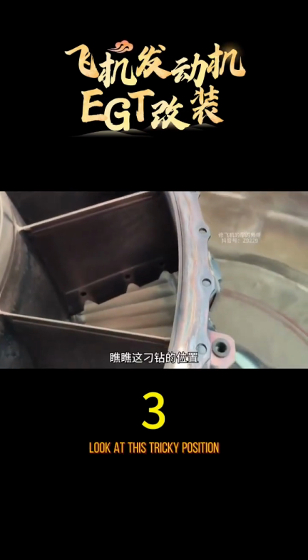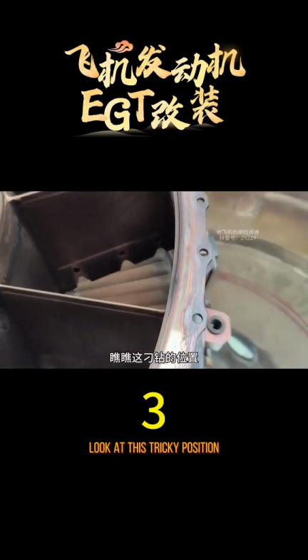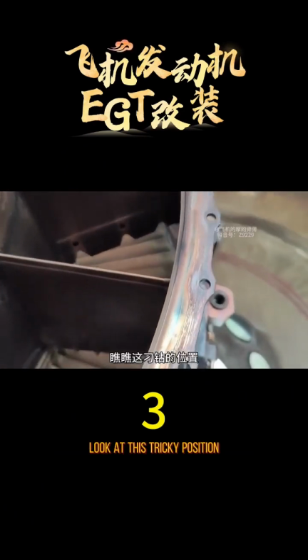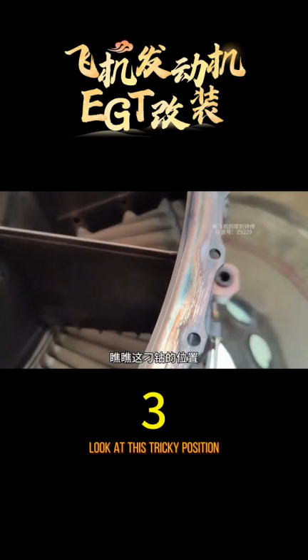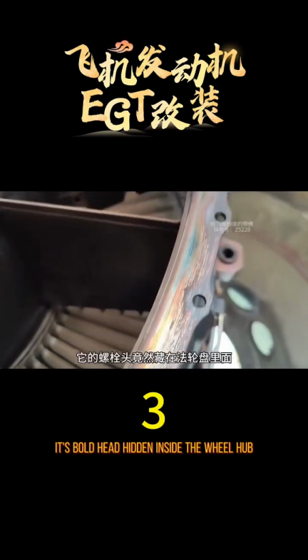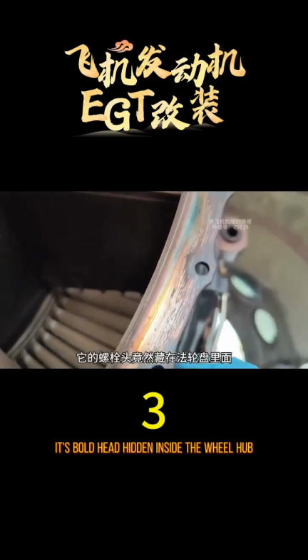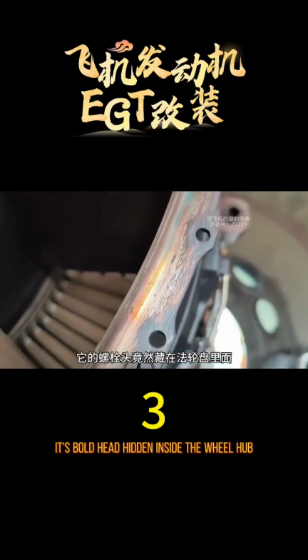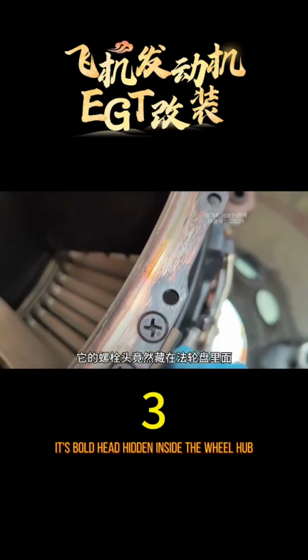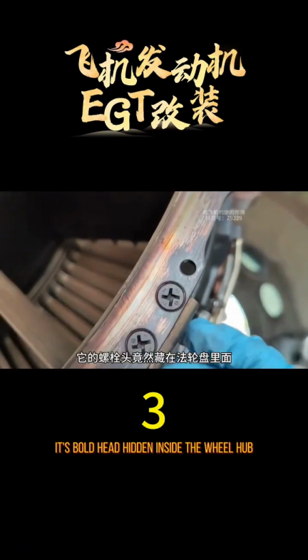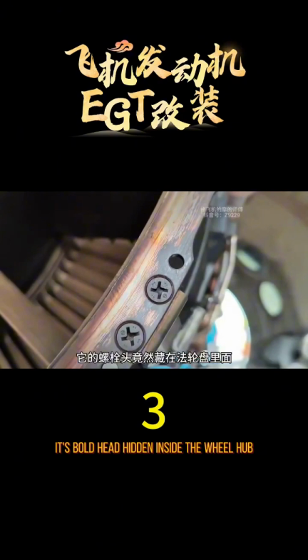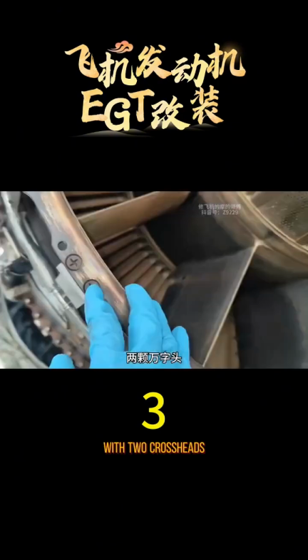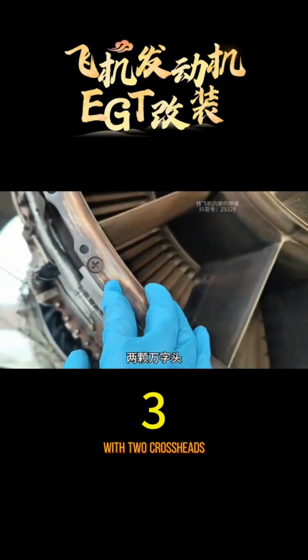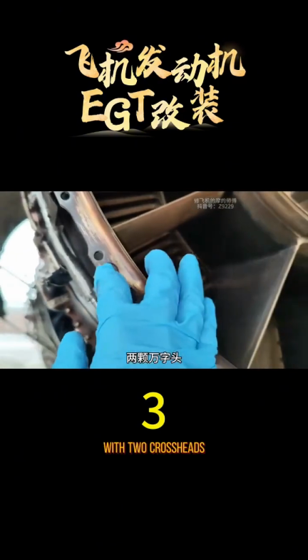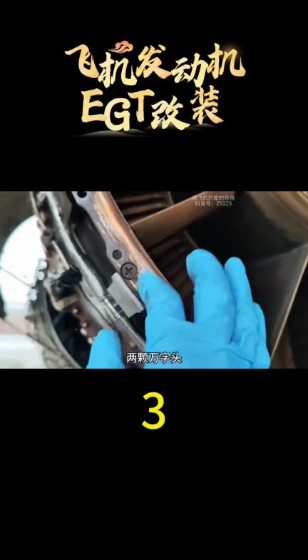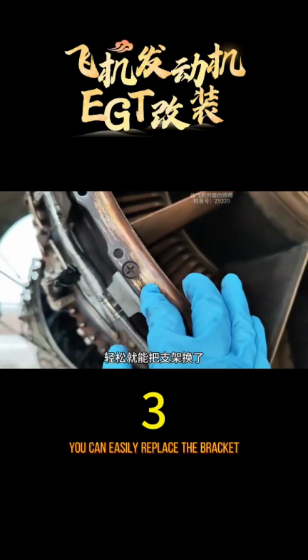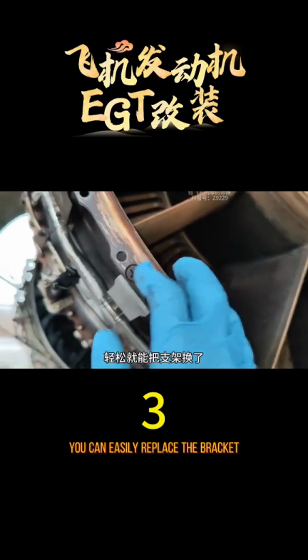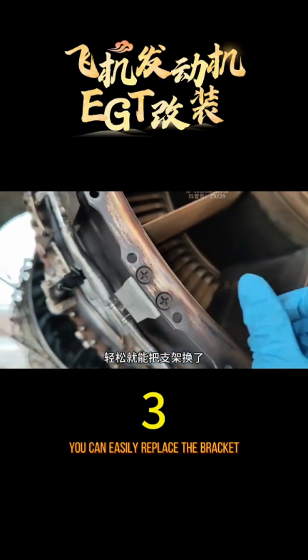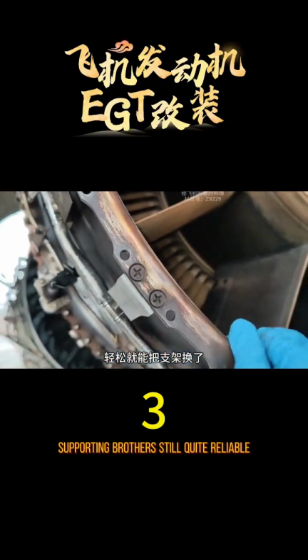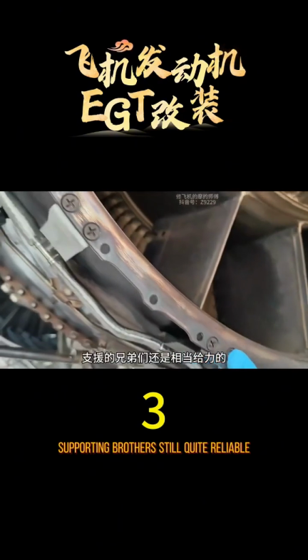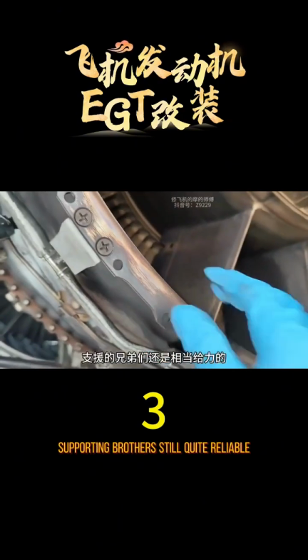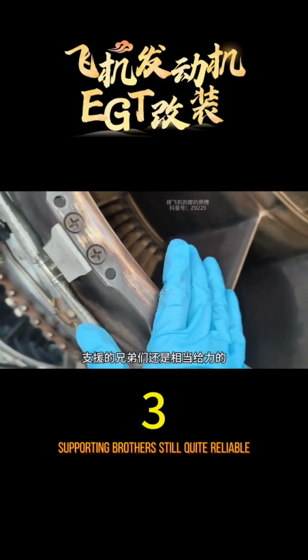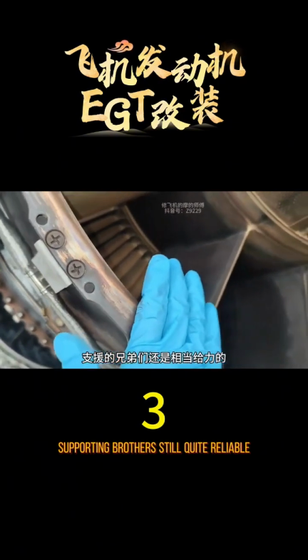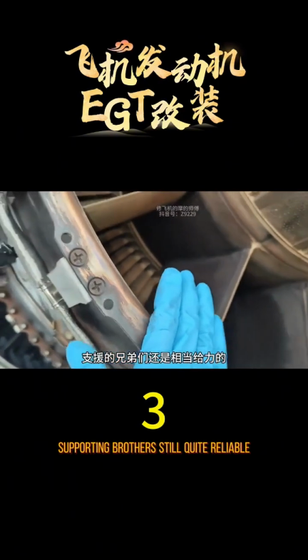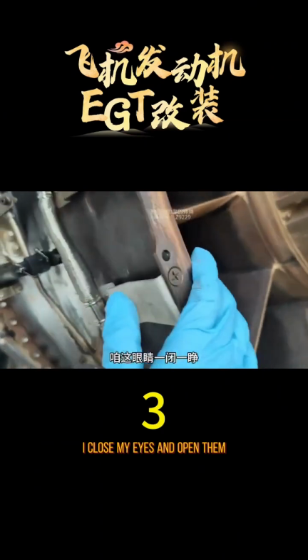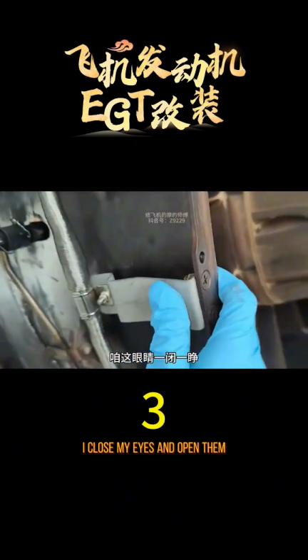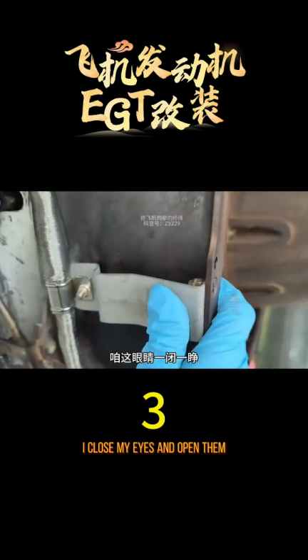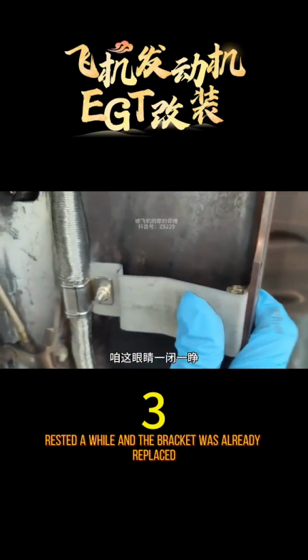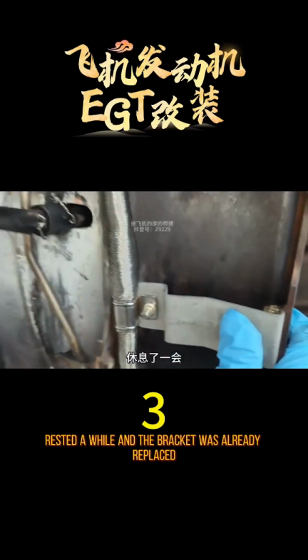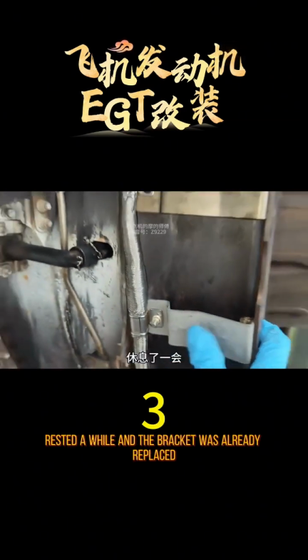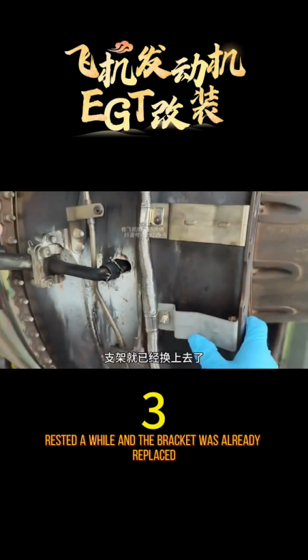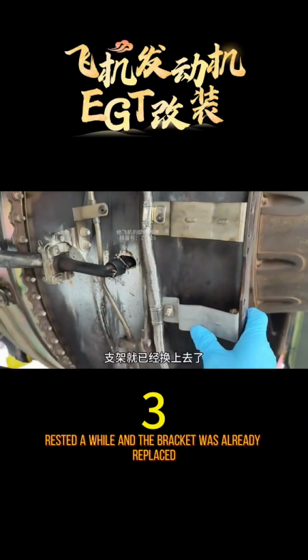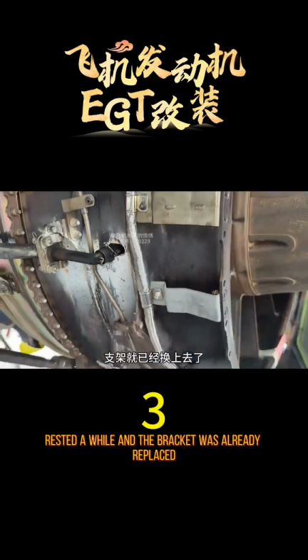Look at this tricky position — the bolt head is hidden inside the wheel hub with two cross heads. With that, you can easily replace the bracket. I closed my eyes, rested a while, and the bracket was already replaced.